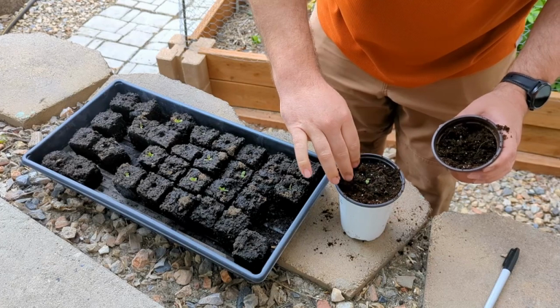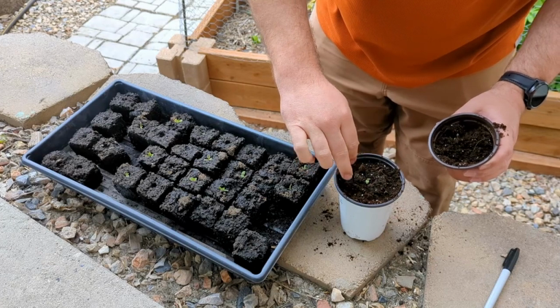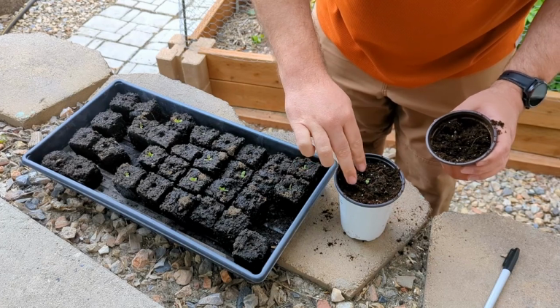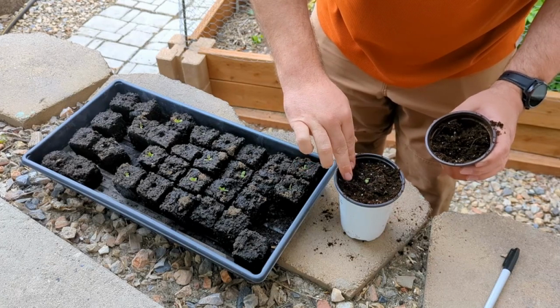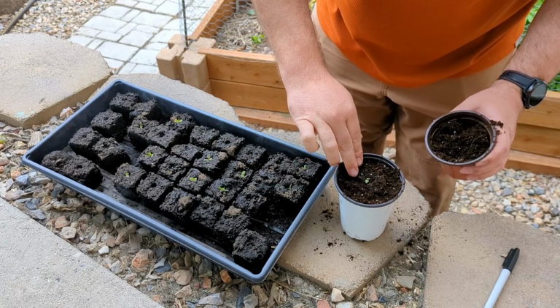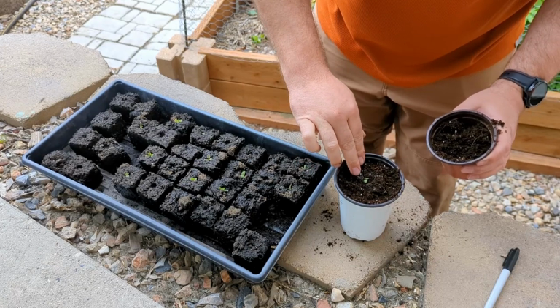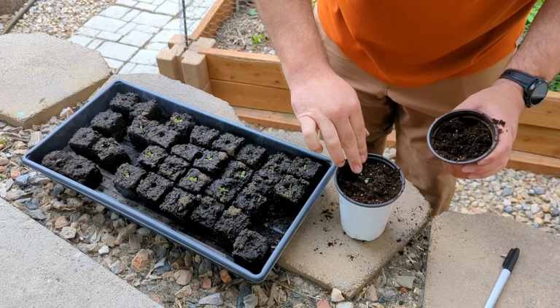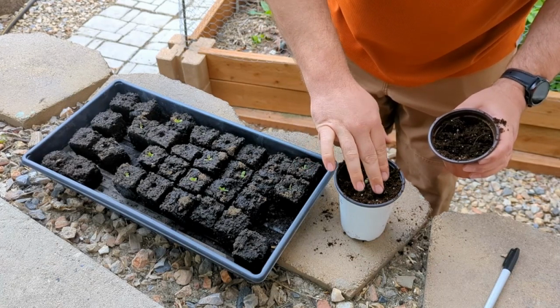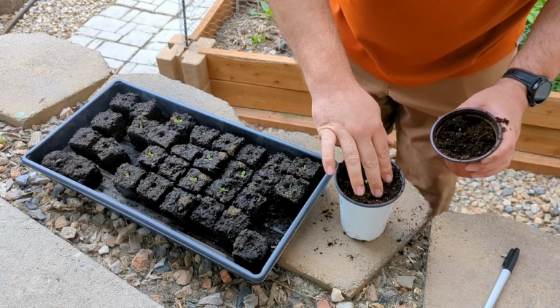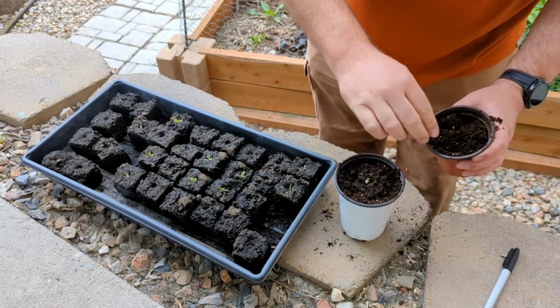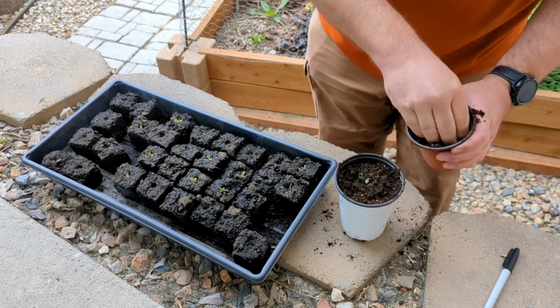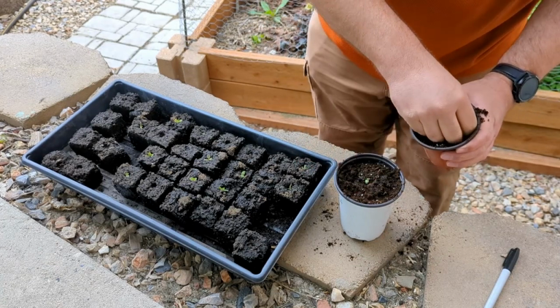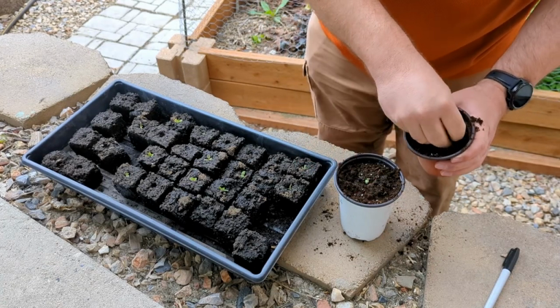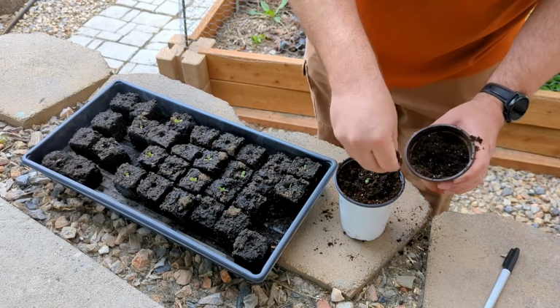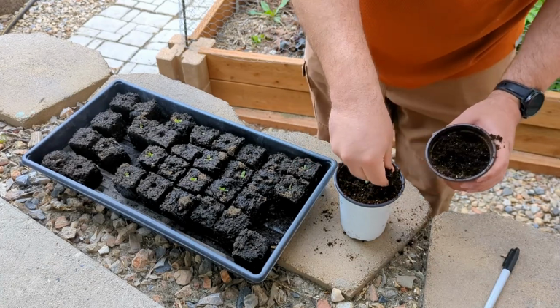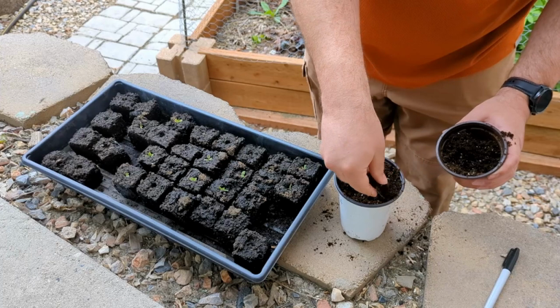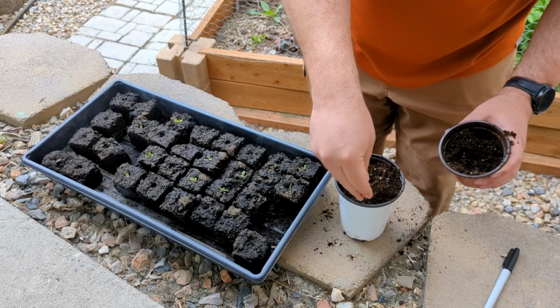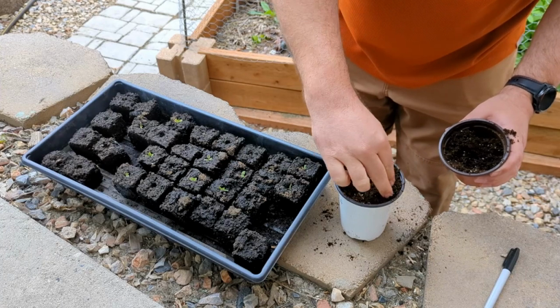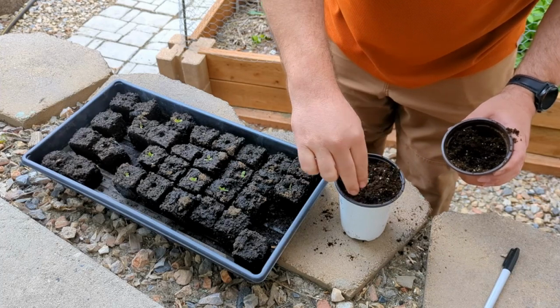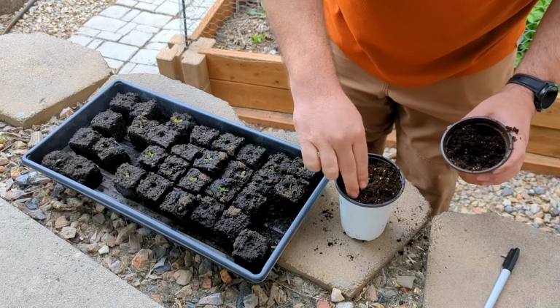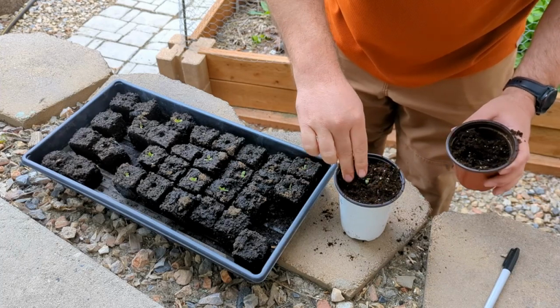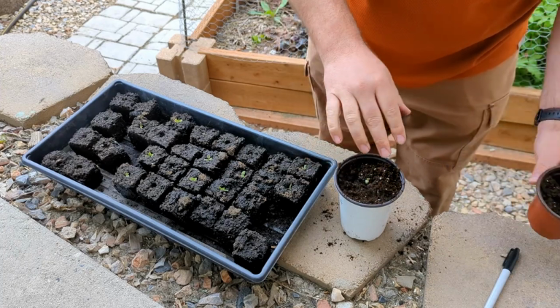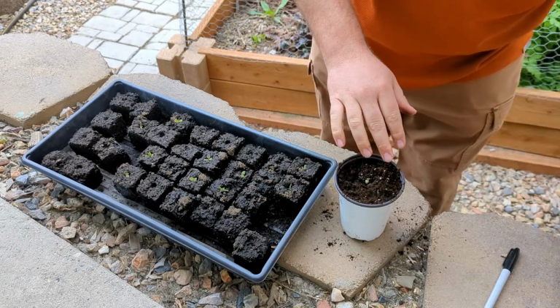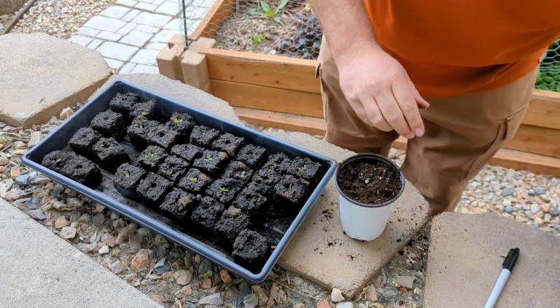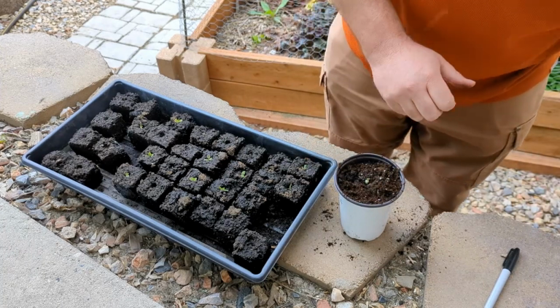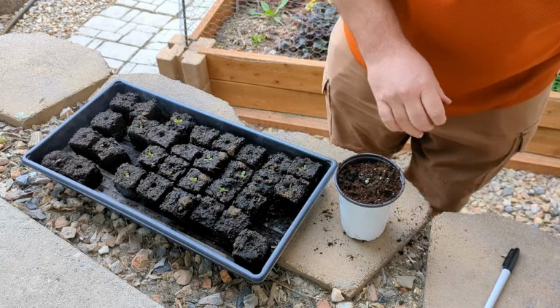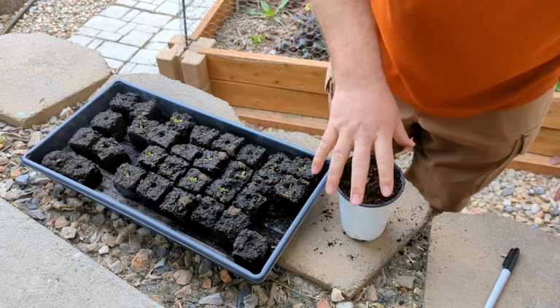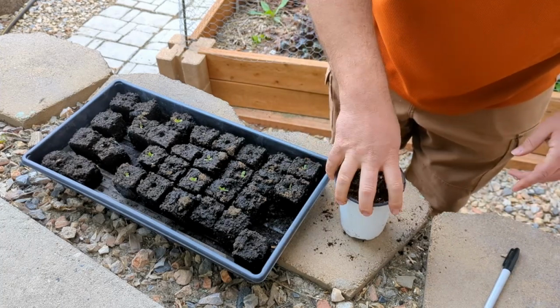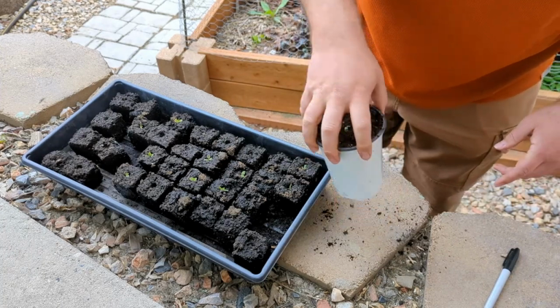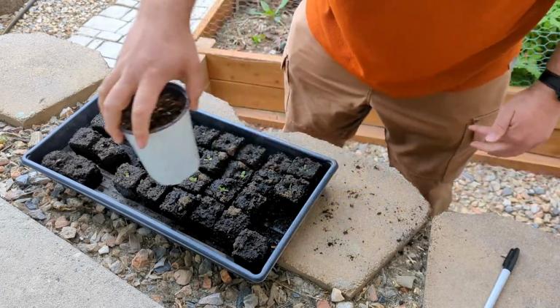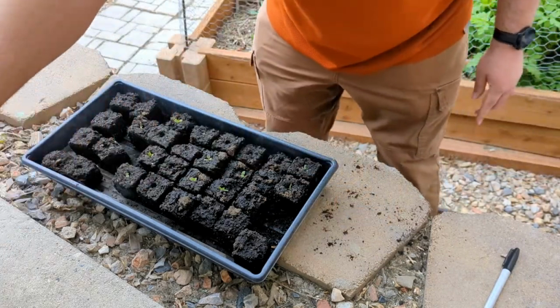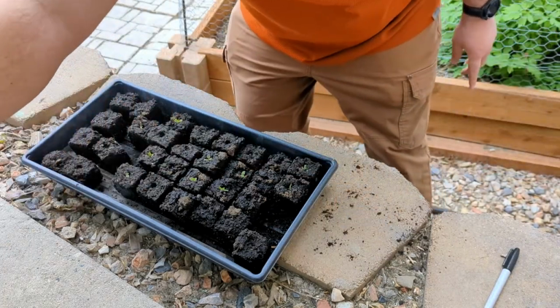Now we're going to go into potting up the bare root strawberries that Rebecca the Easter Gardener gave us. We're going to be mostly goofing off, so hopefully you can learn a little bit from it.